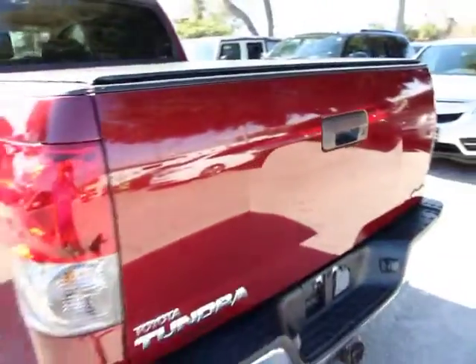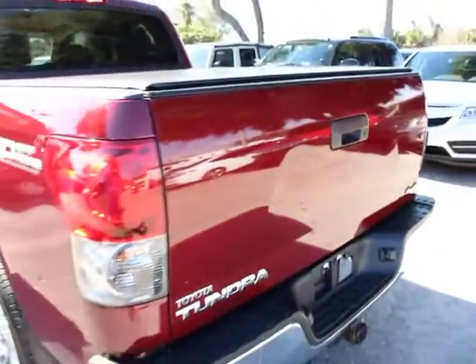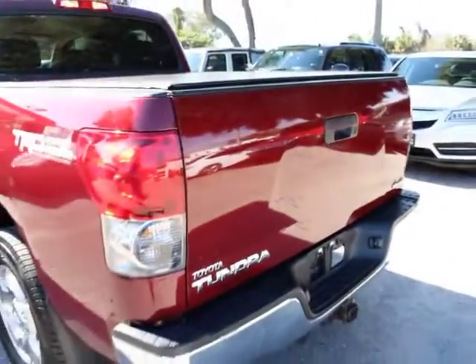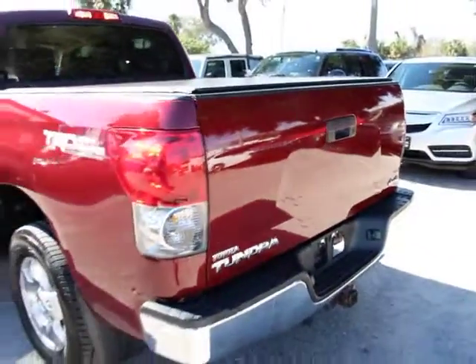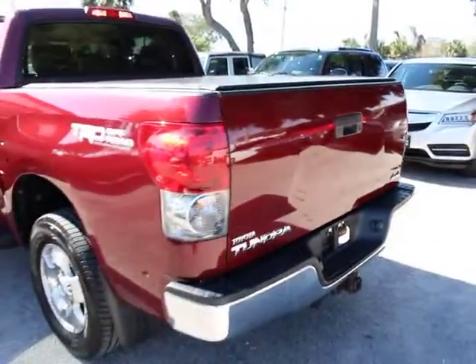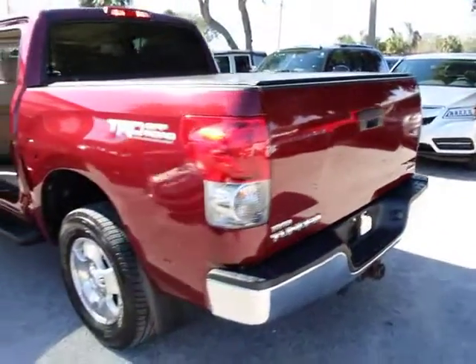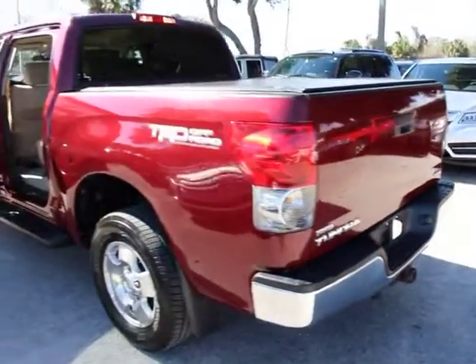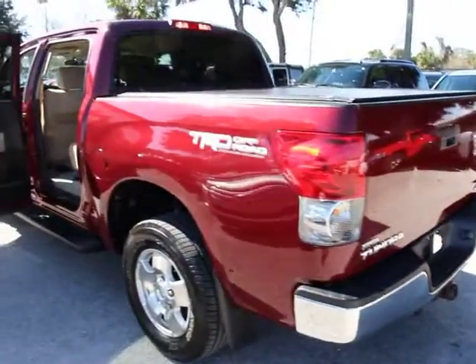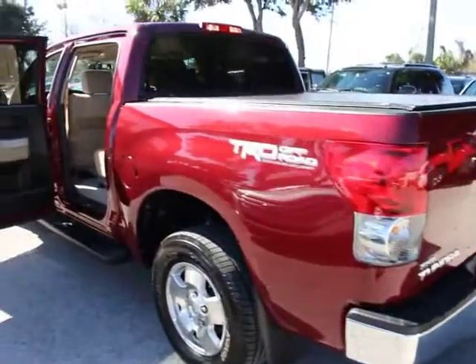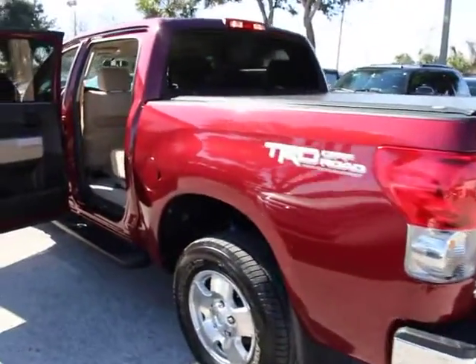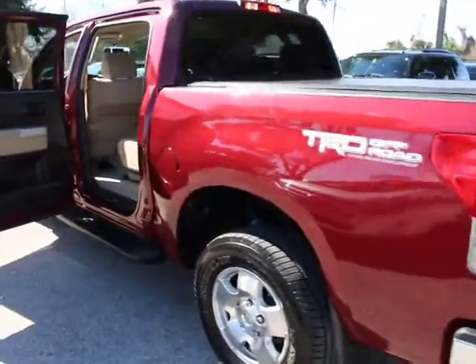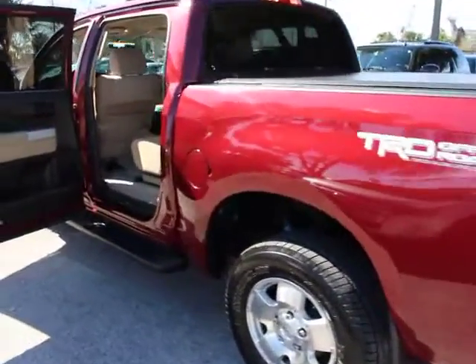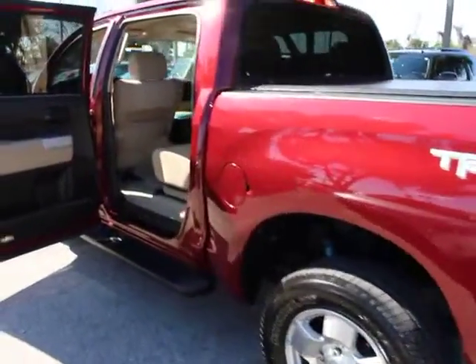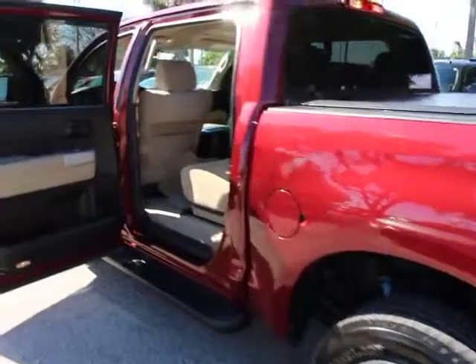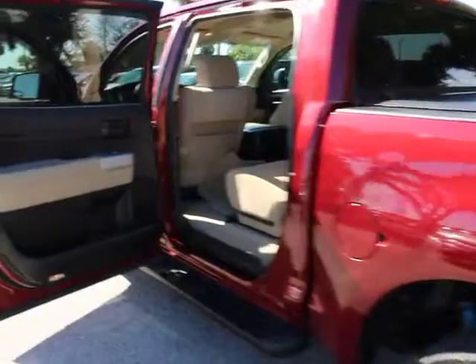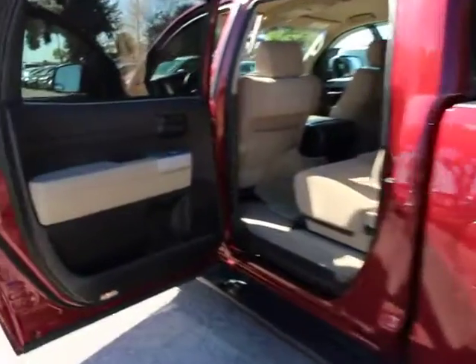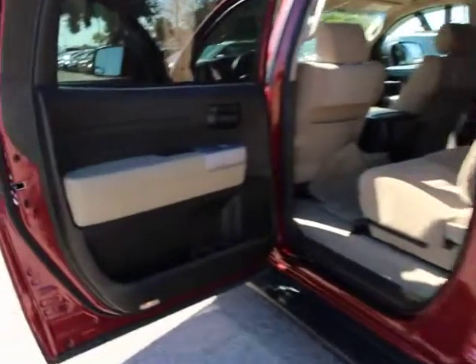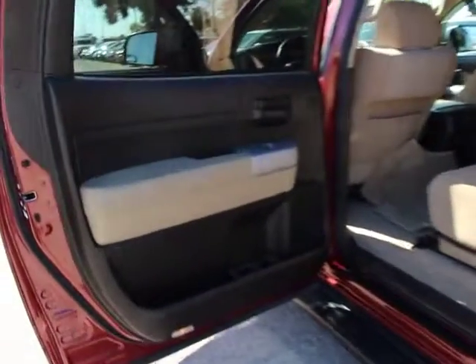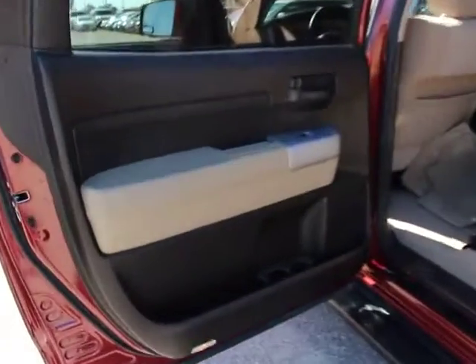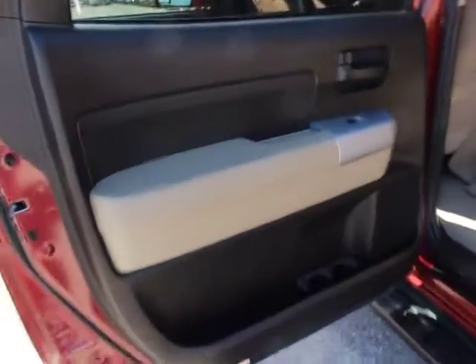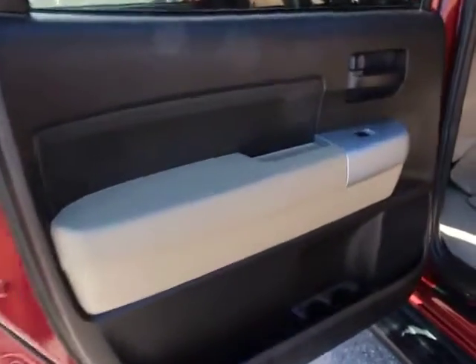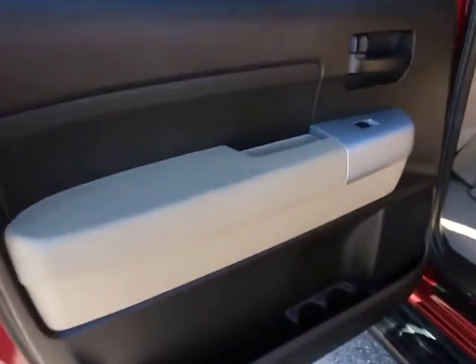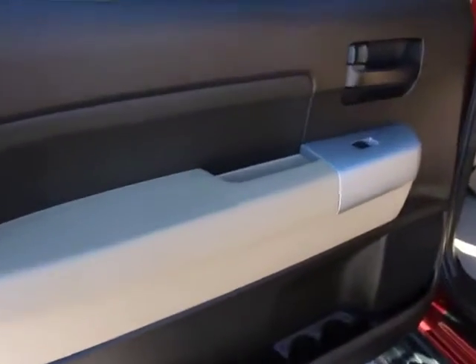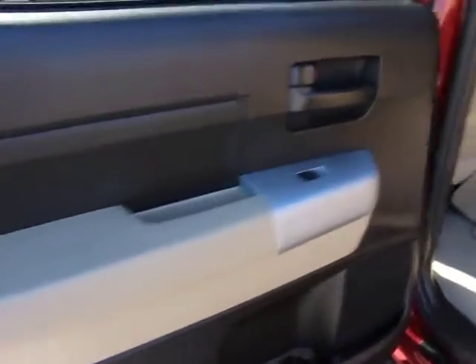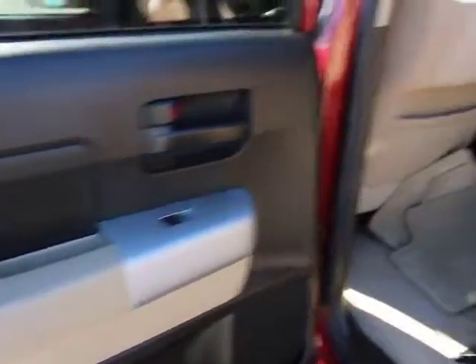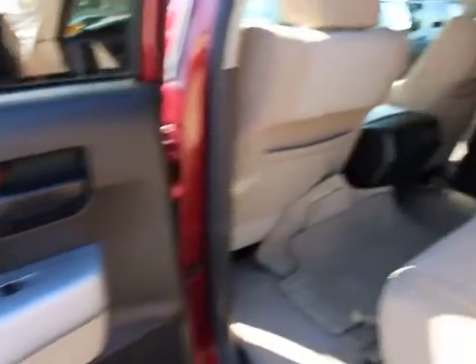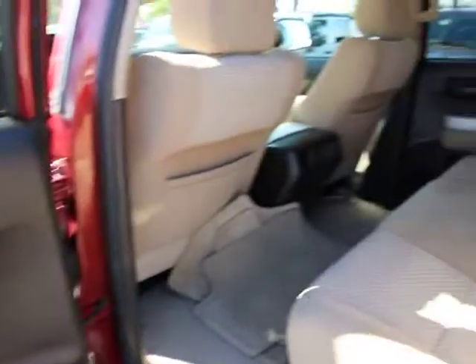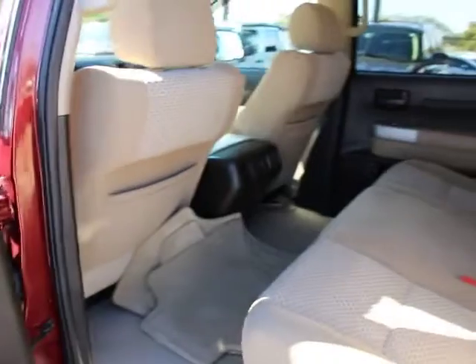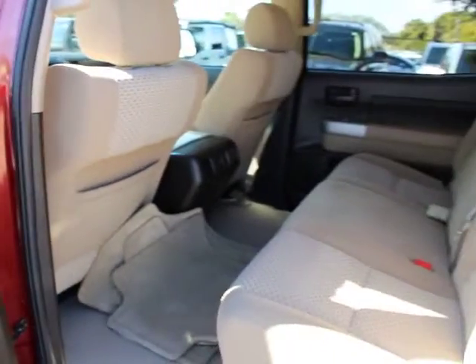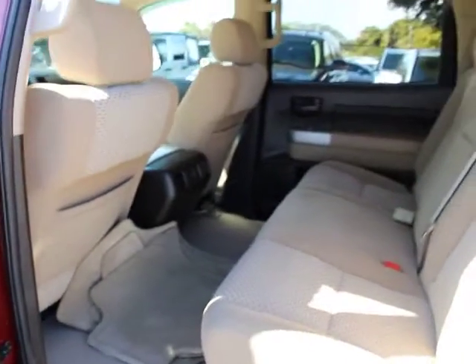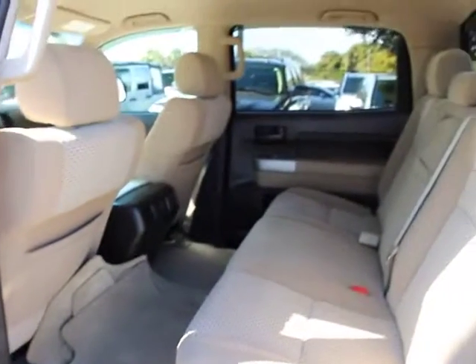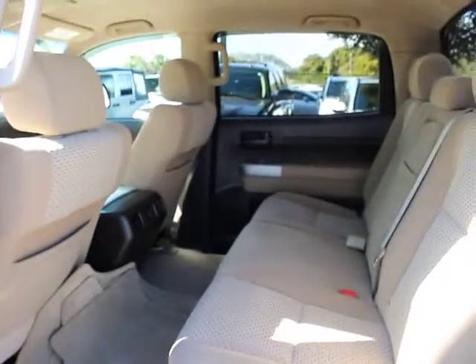With a towing capacity of up to 10,000 plus pounds and a payload capacity of over 2,000 pounds, the Tundra is the perfect mix of power and efficiency and is priced below $25,000.